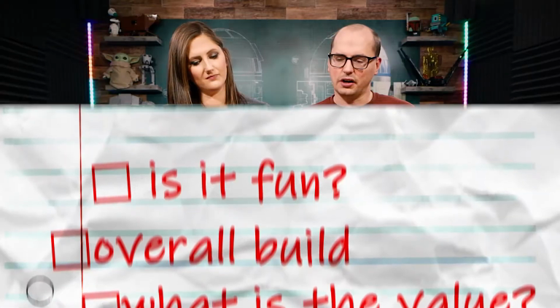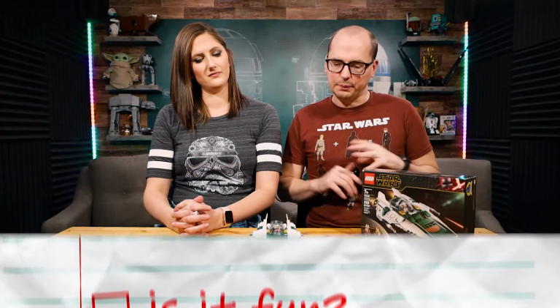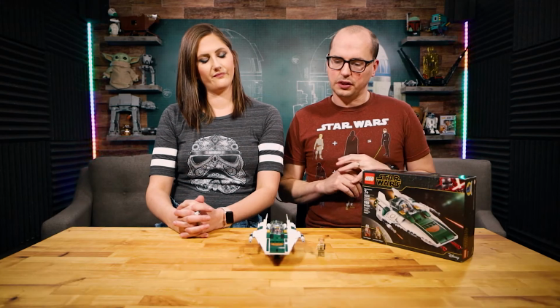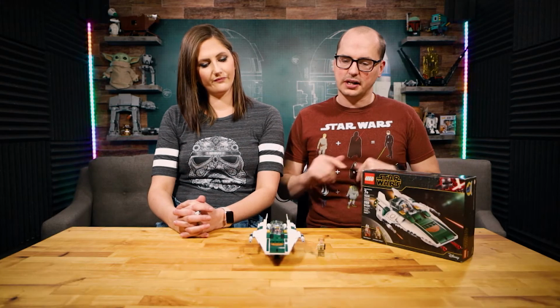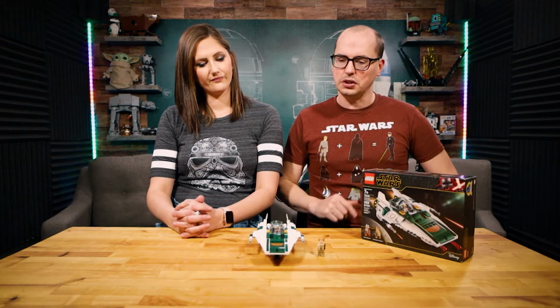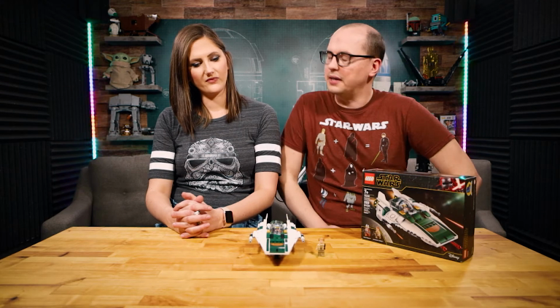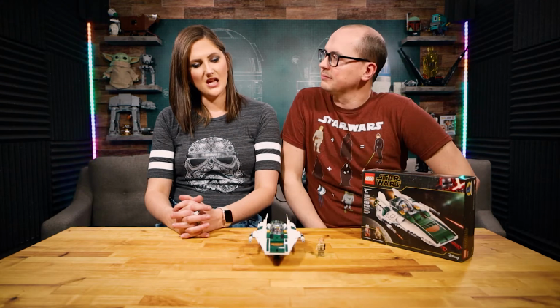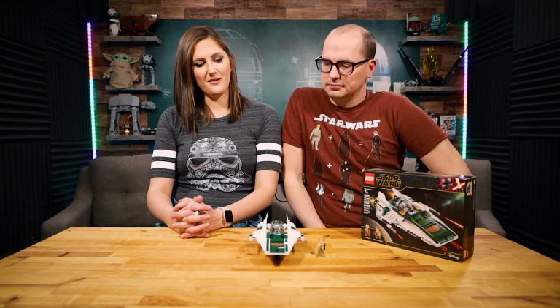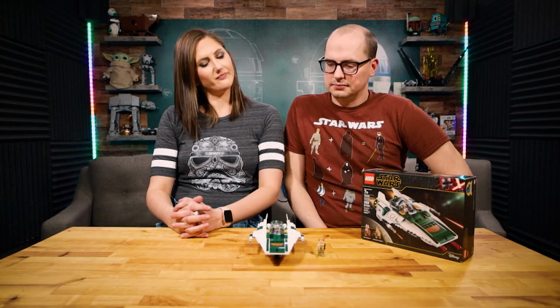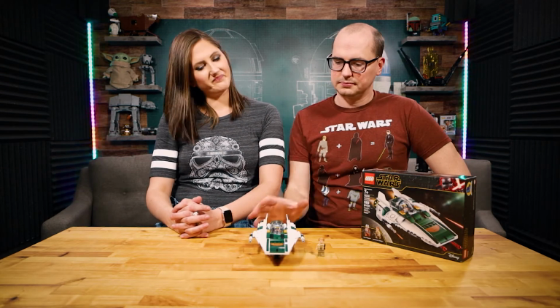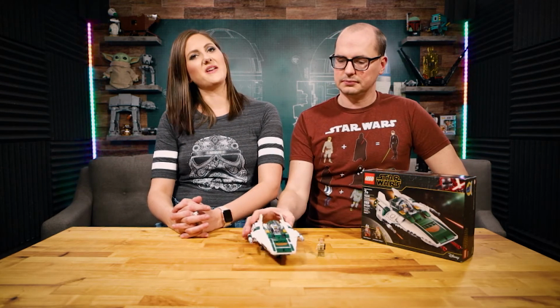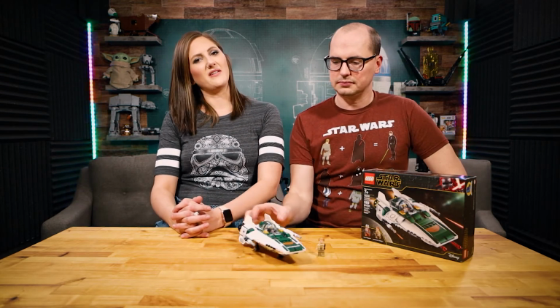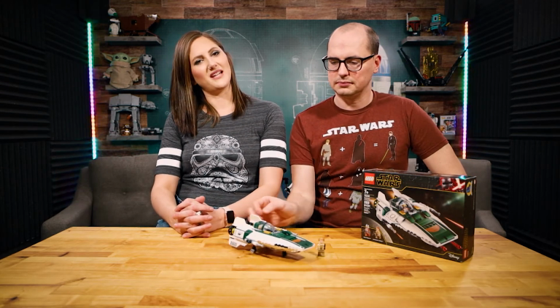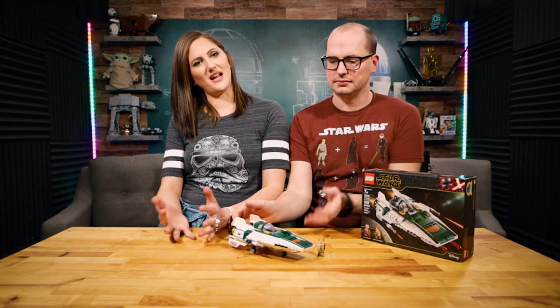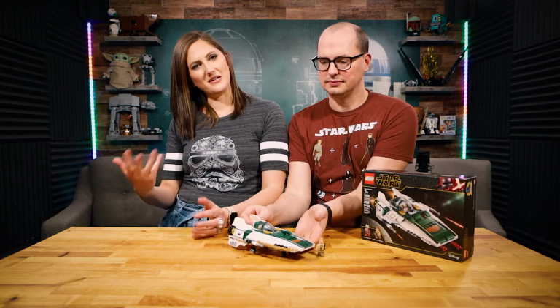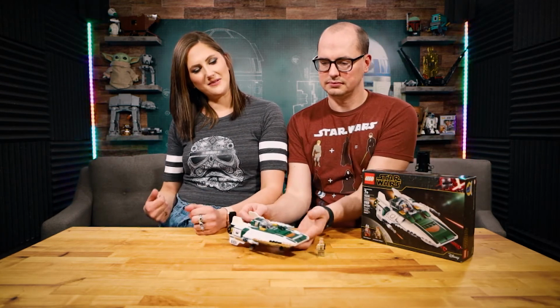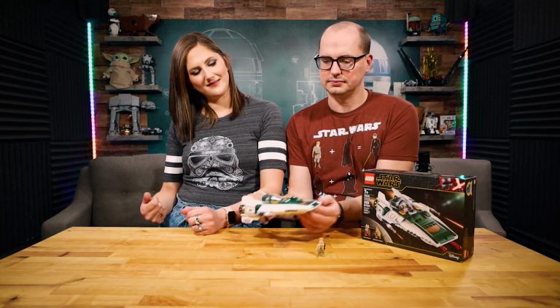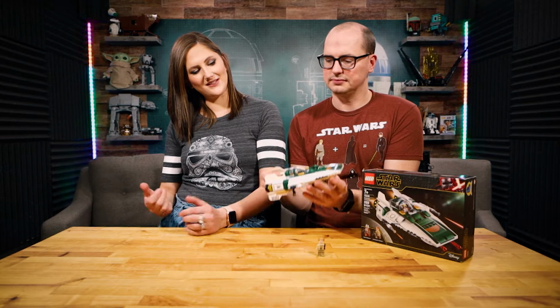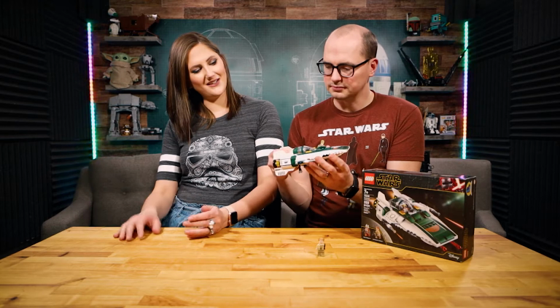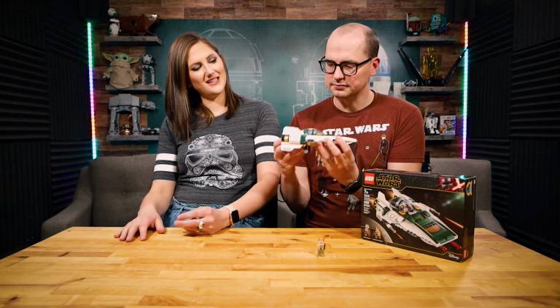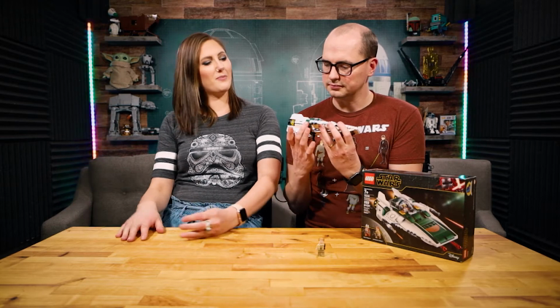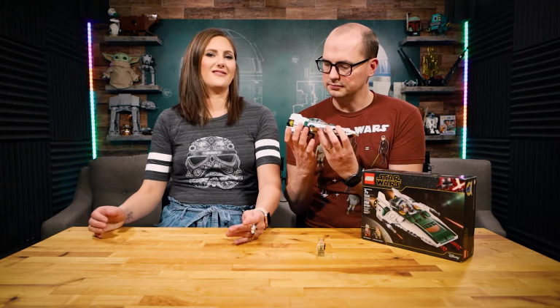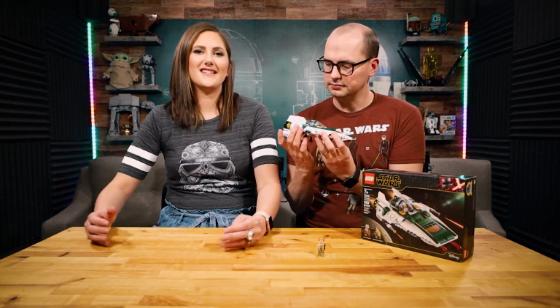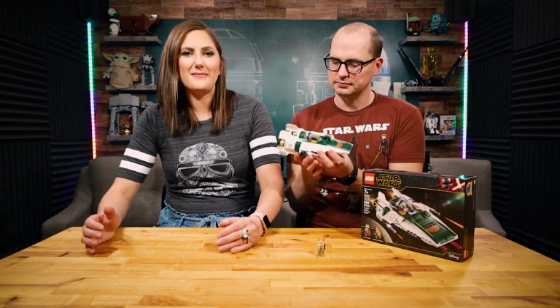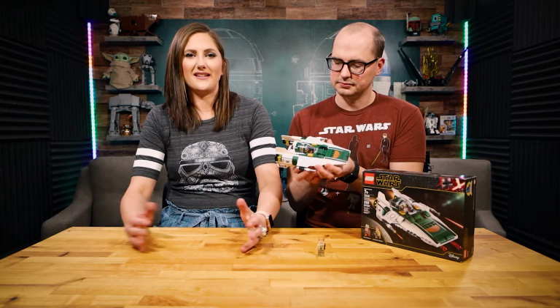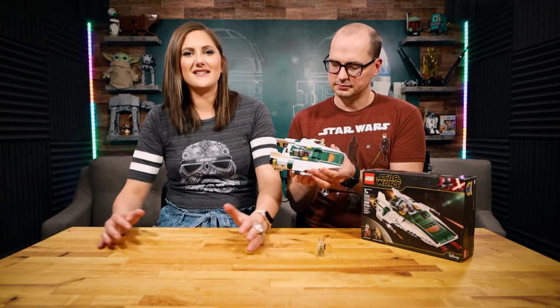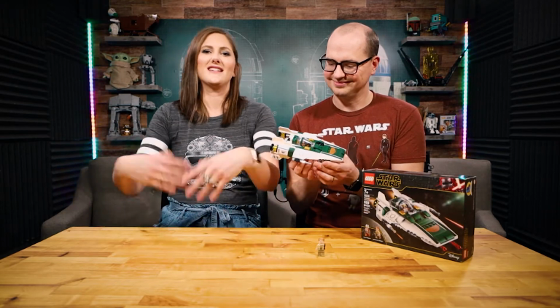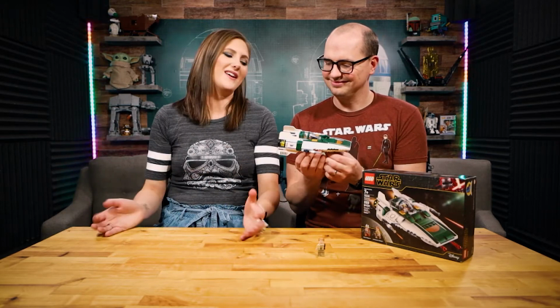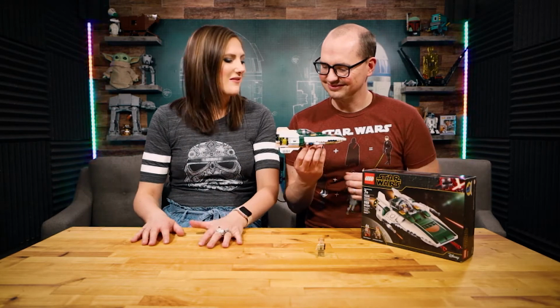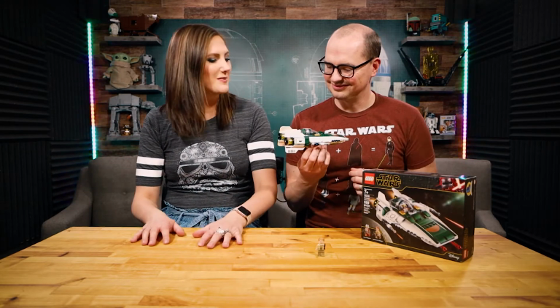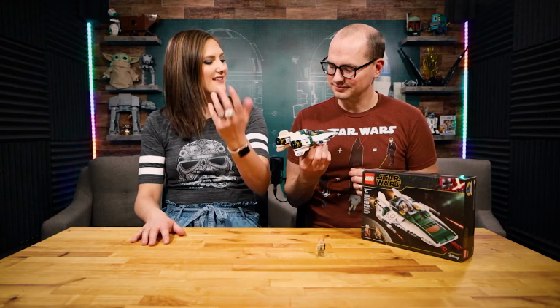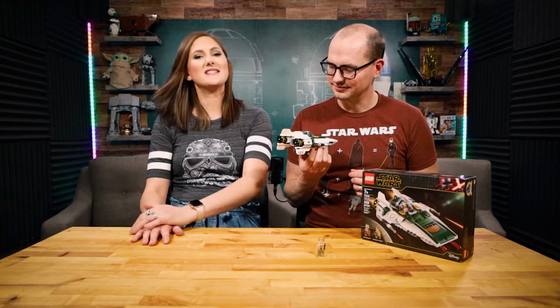Cara, you built bags one and three — talk us through what you thought. I think by now everybody realizes what I feel about ships. They're just kind of repetitive. It's the exact same thing on two sides, so they're not my favorite thing to build. And there's too many stickers.